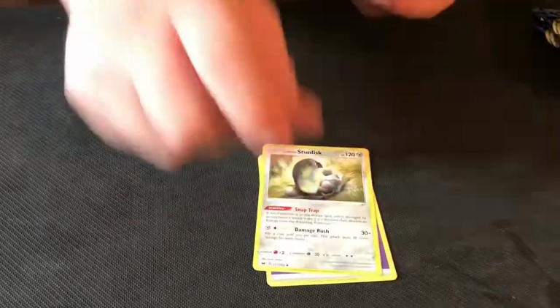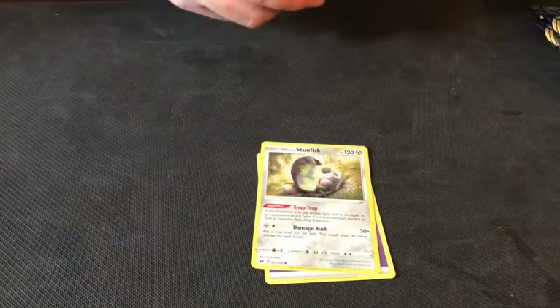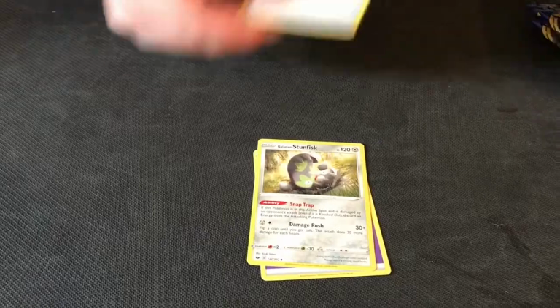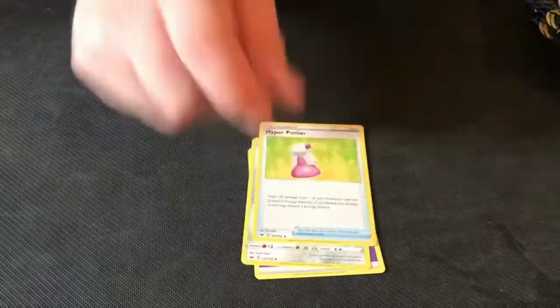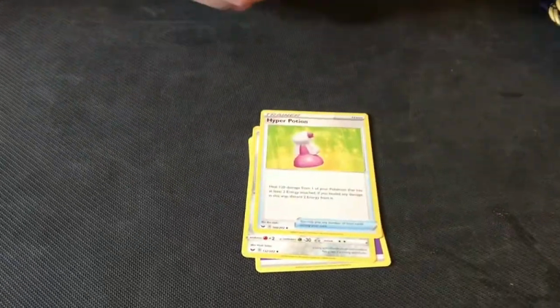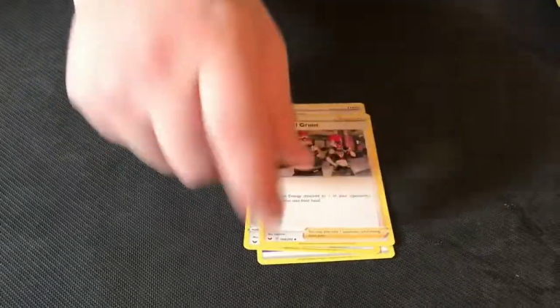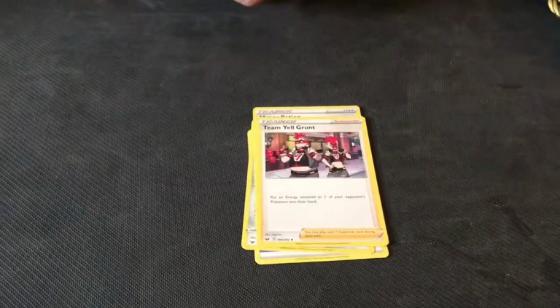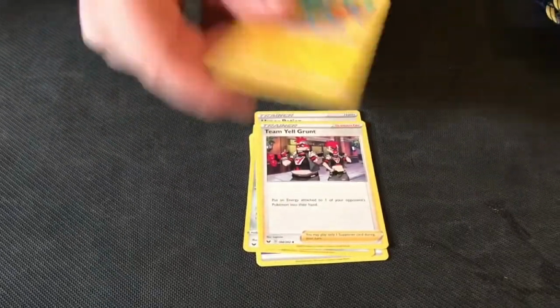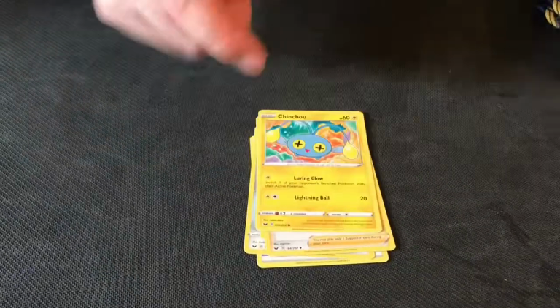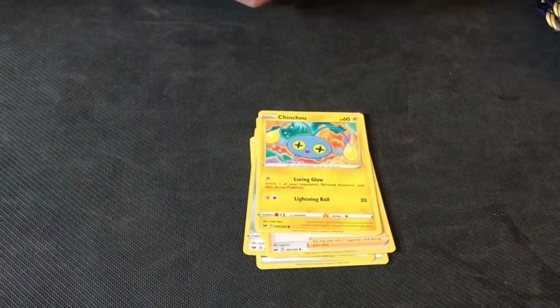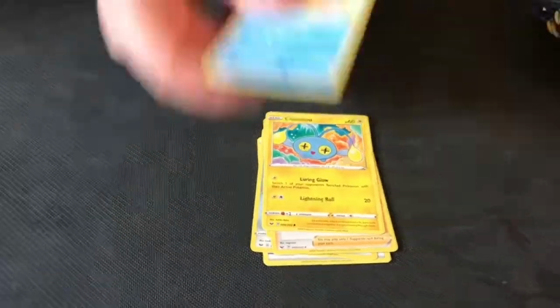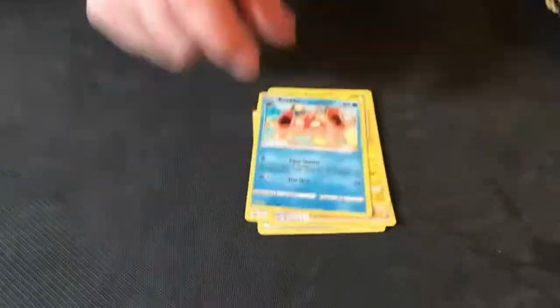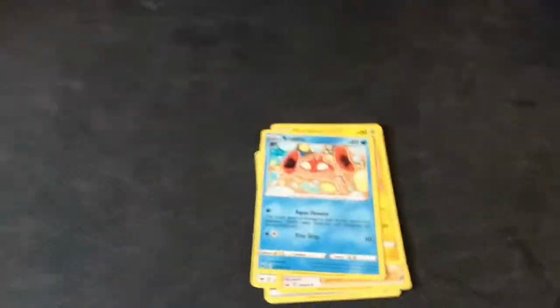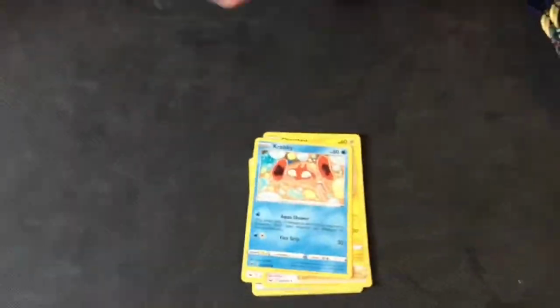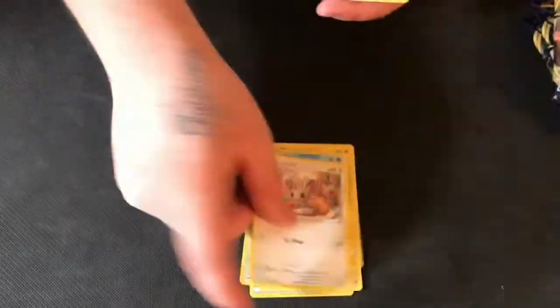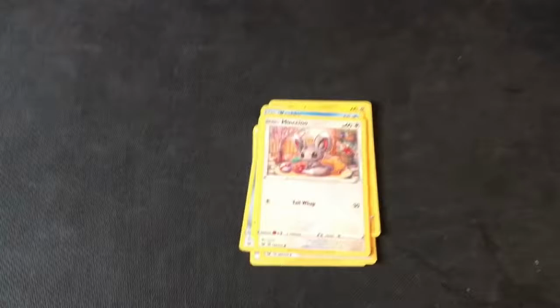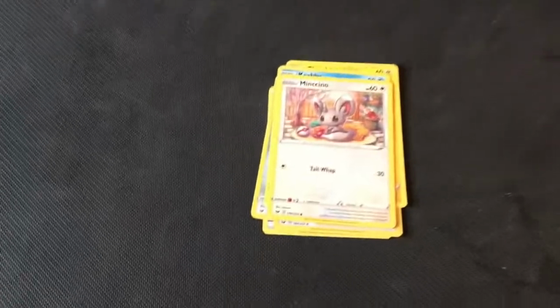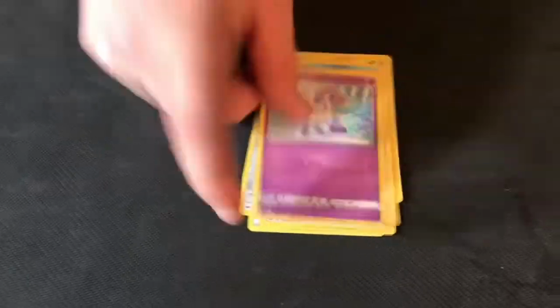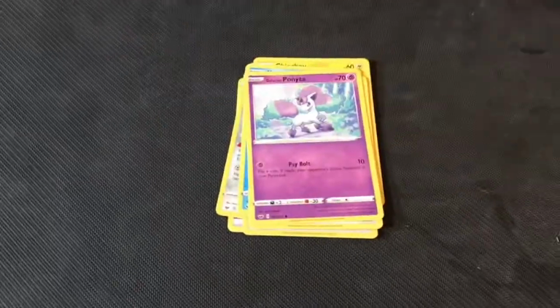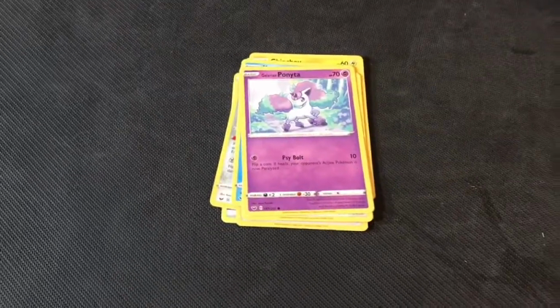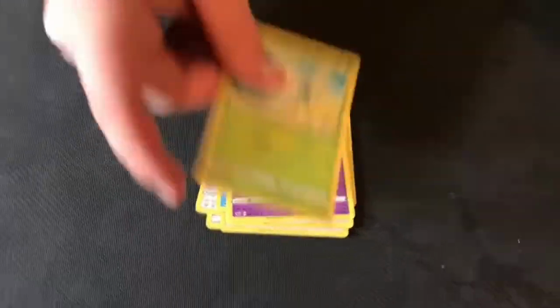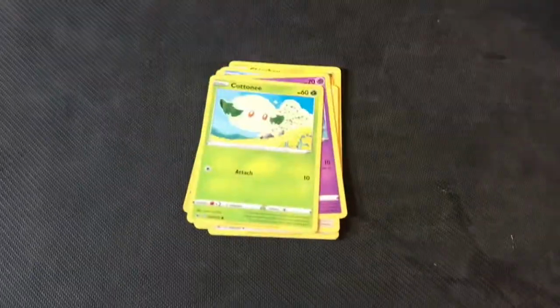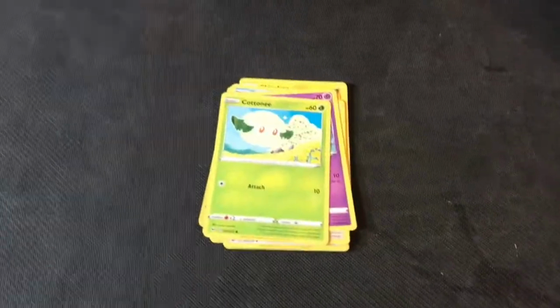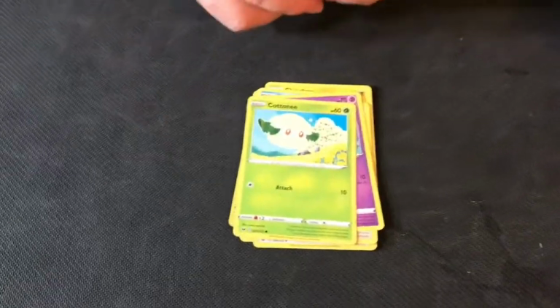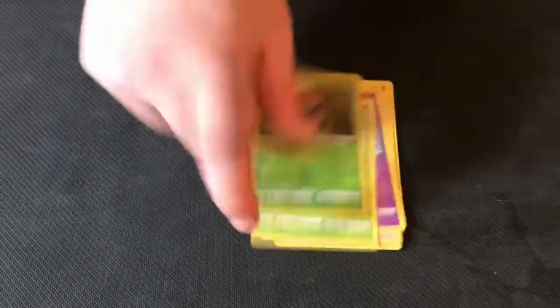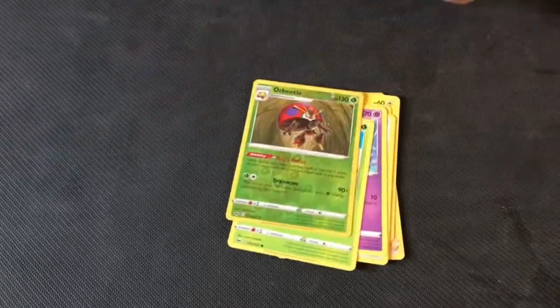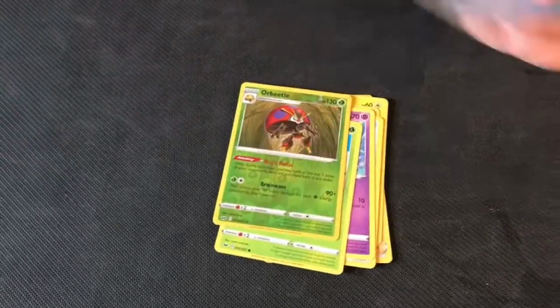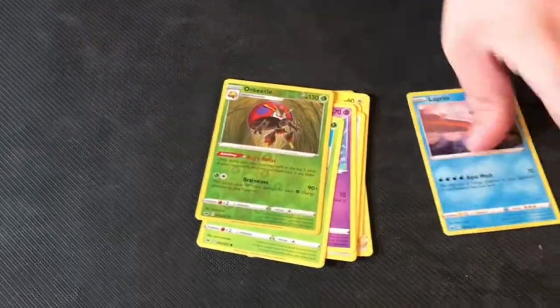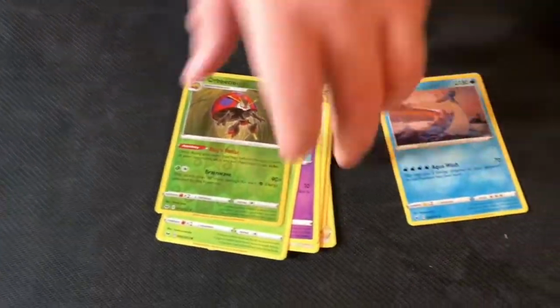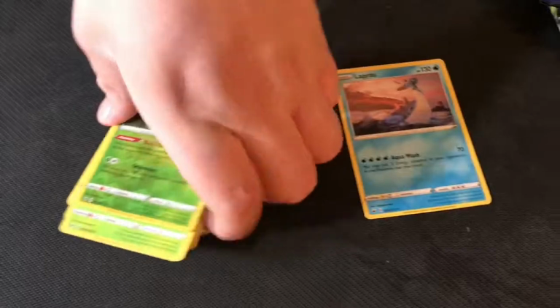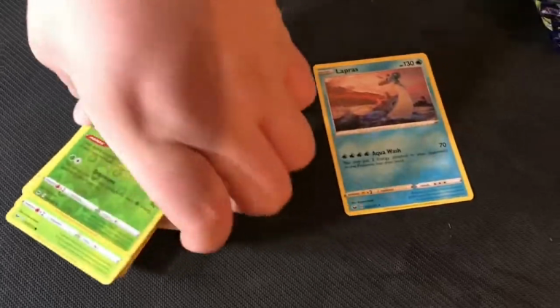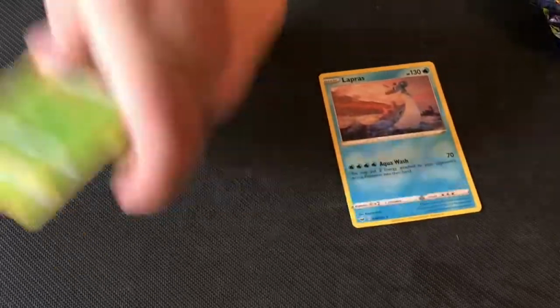Stunk Pass, Hyper Potion, Team Yell, Cinccino, Krabby, Mincino, Cornetow, Cottonee, Orbeetle — no. Okay, Lapras. That's the rare.